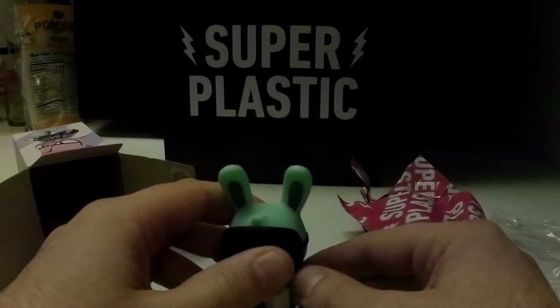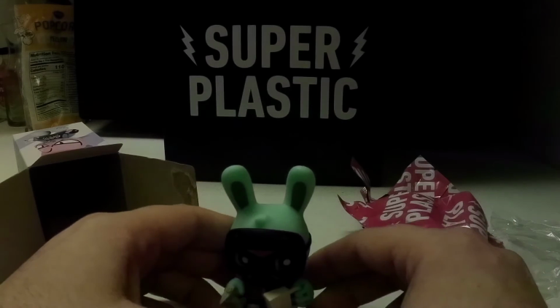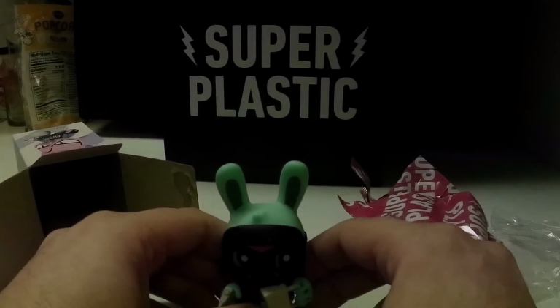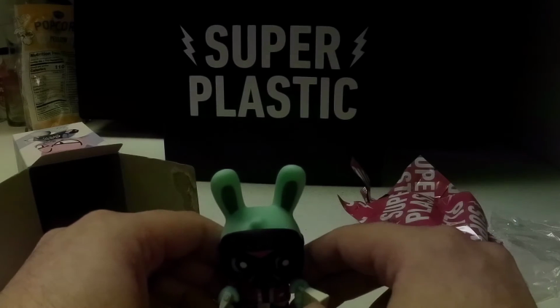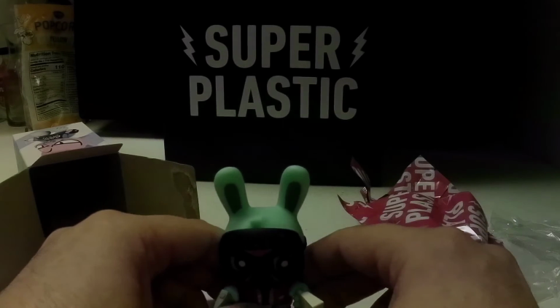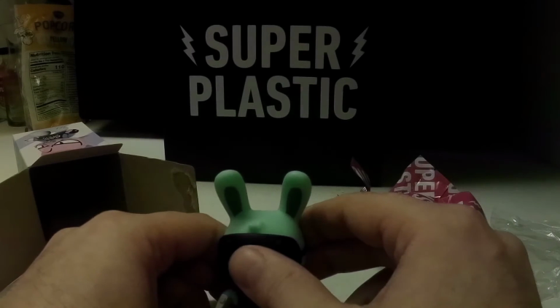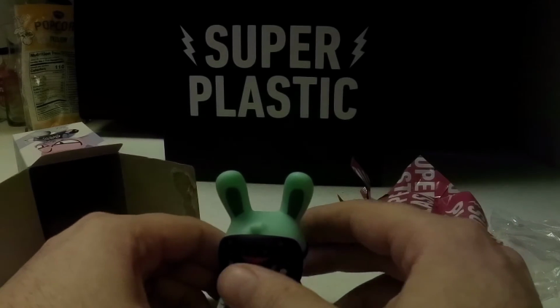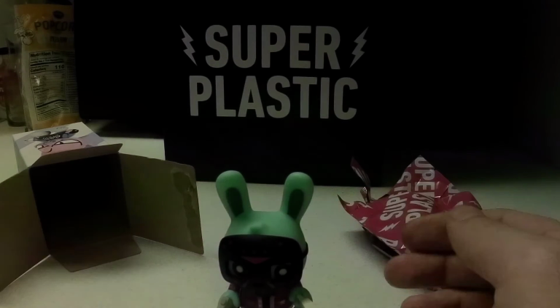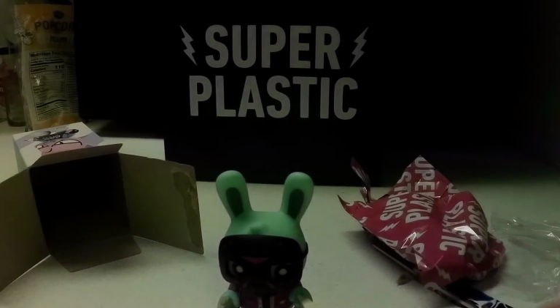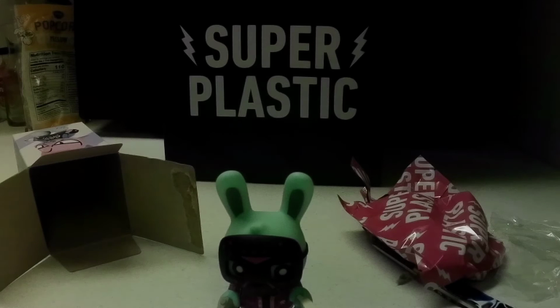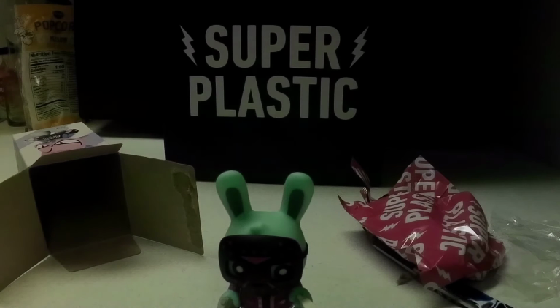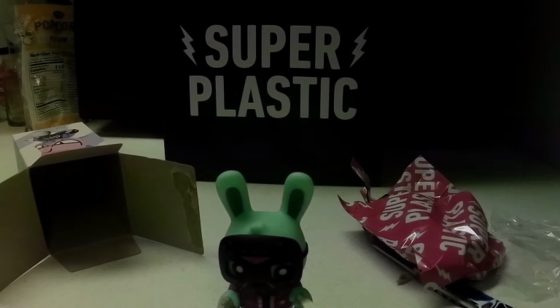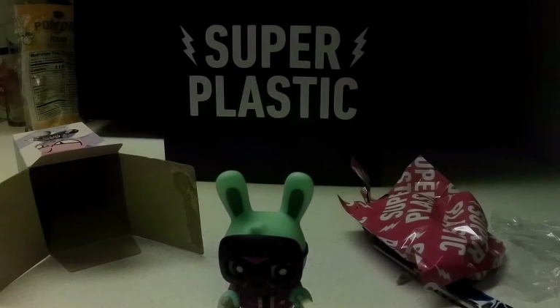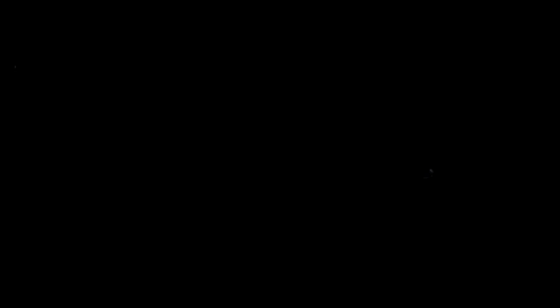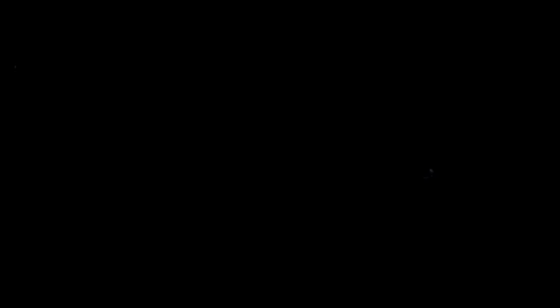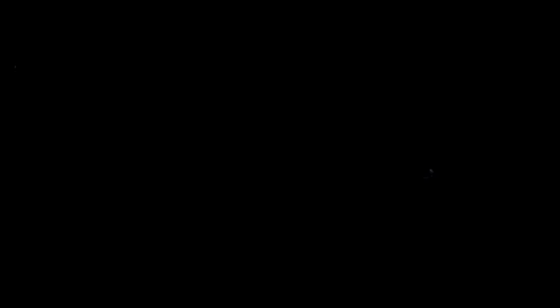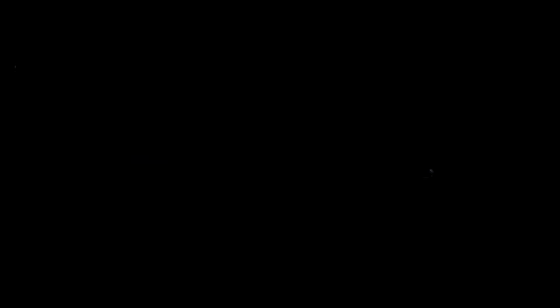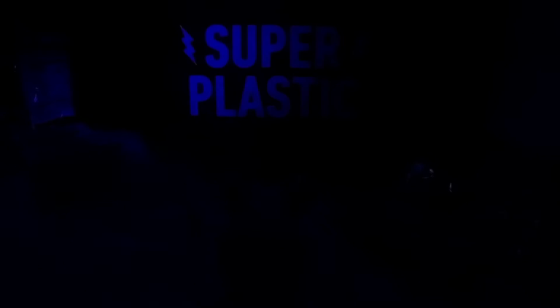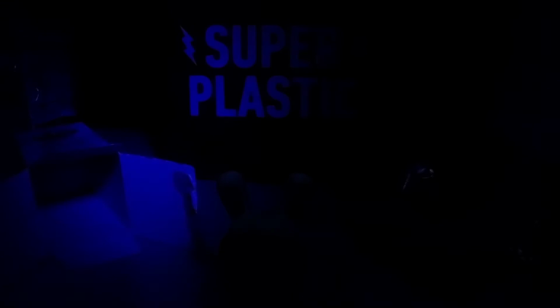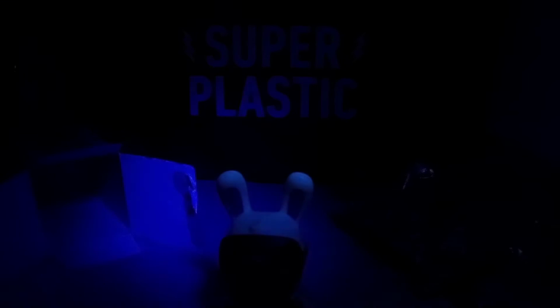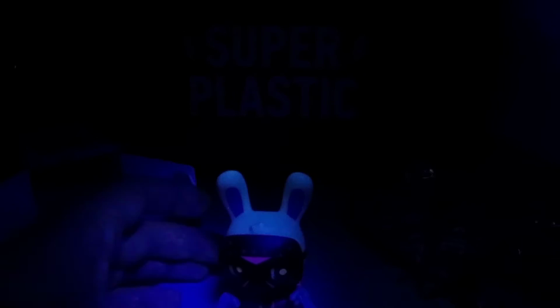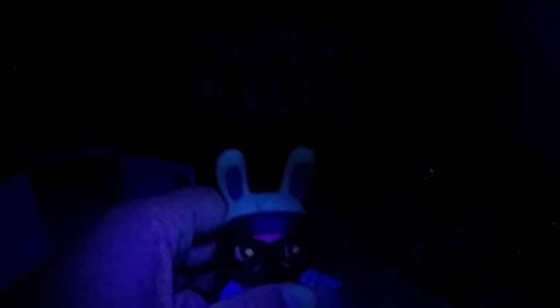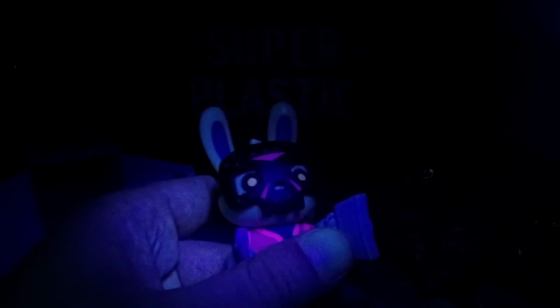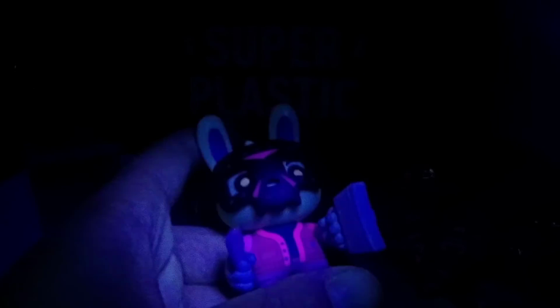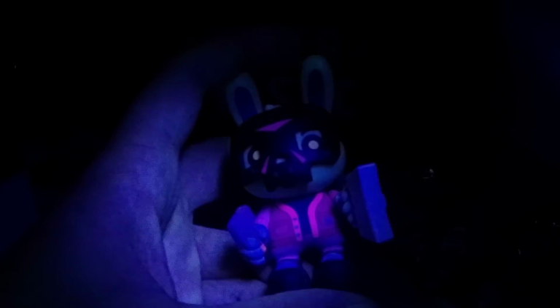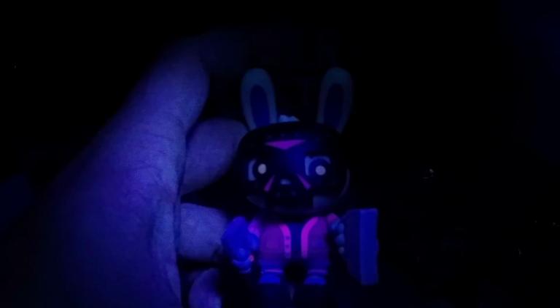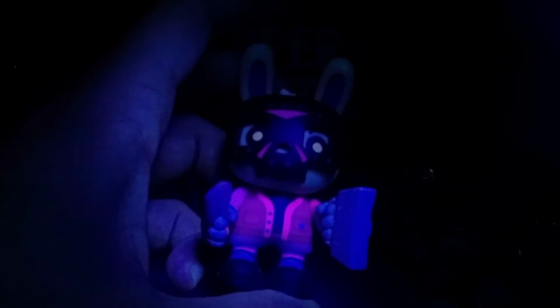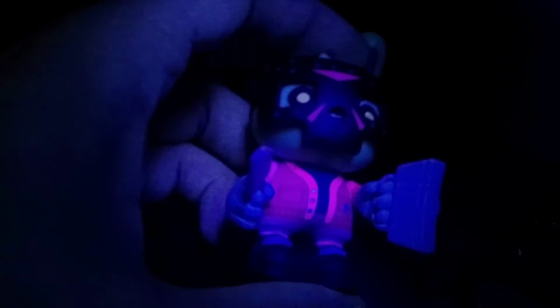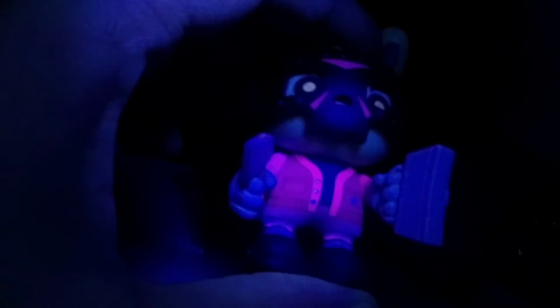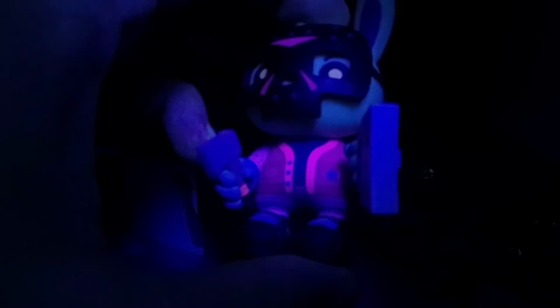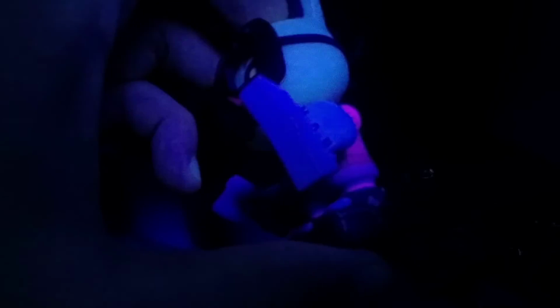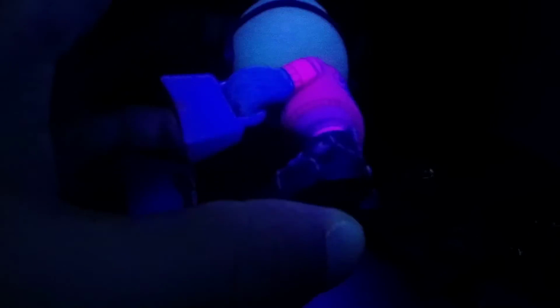And for our last thing here, let's hit it with the black light. Nope, not much there. Pink shows up a little bit. Looks kind of cool.